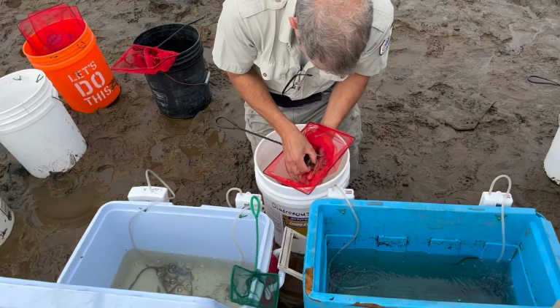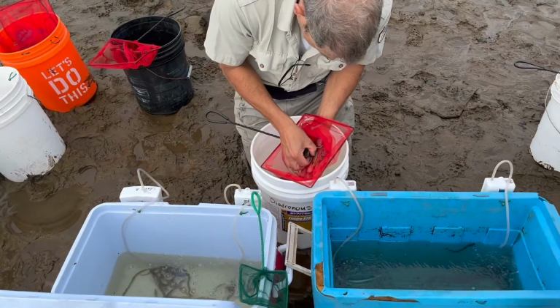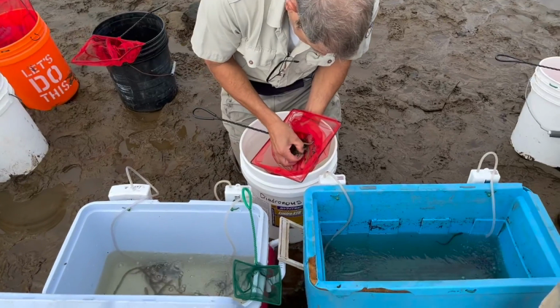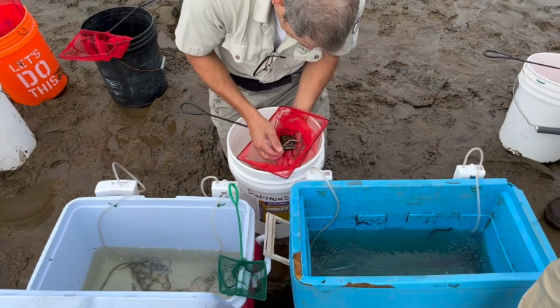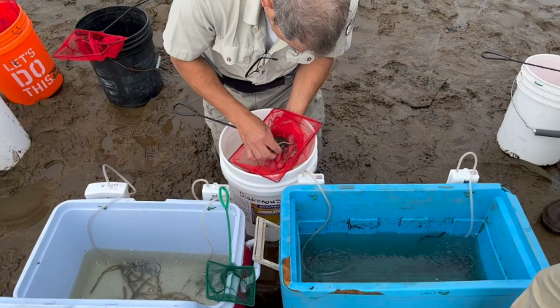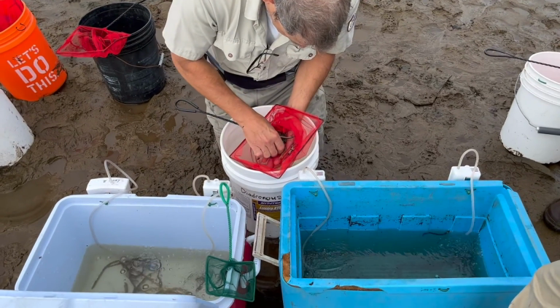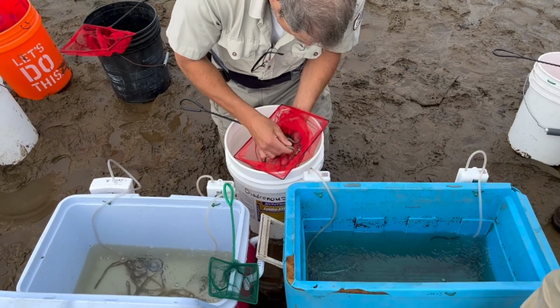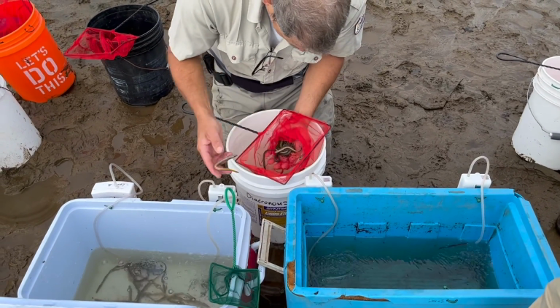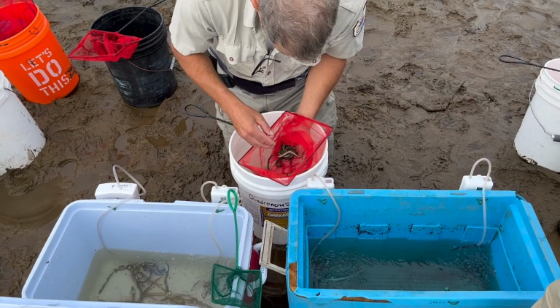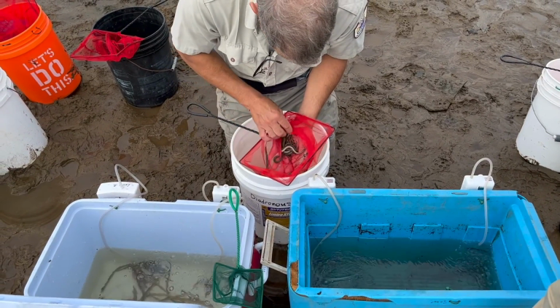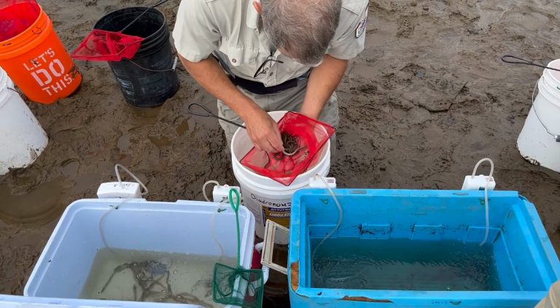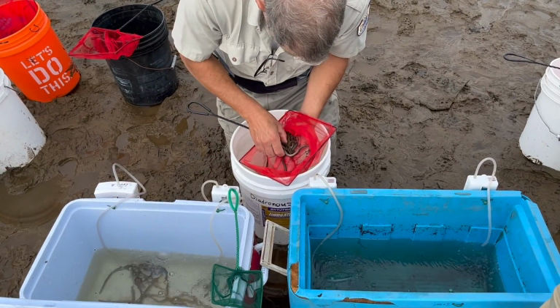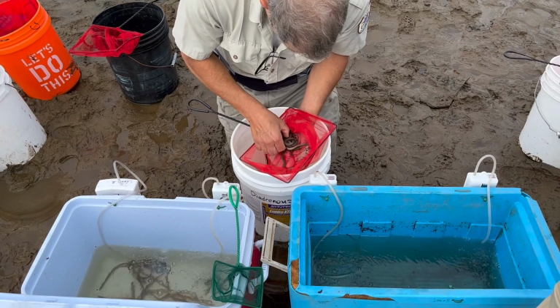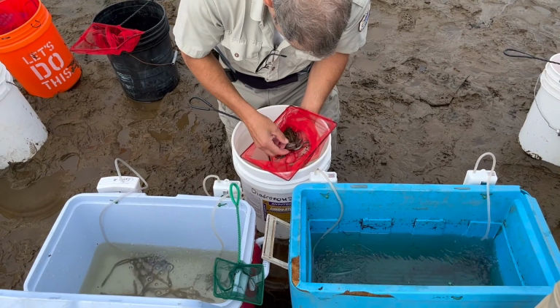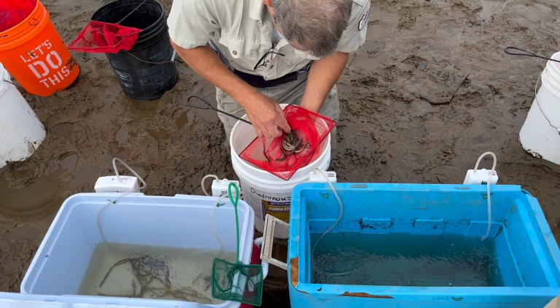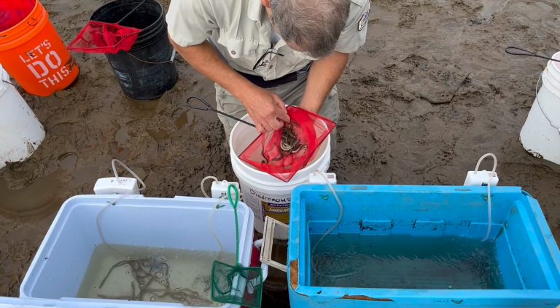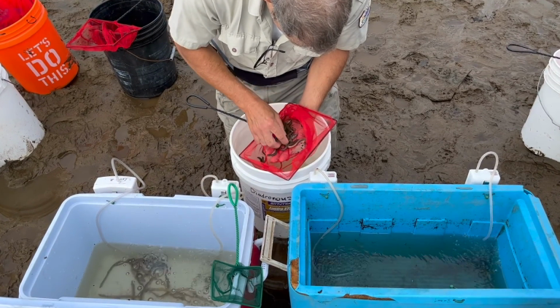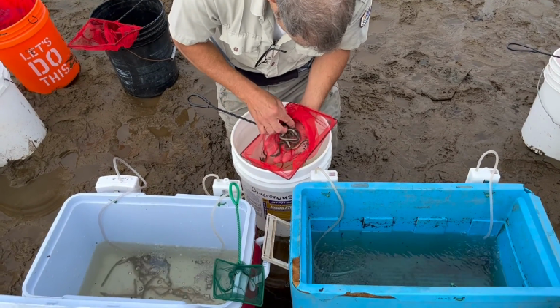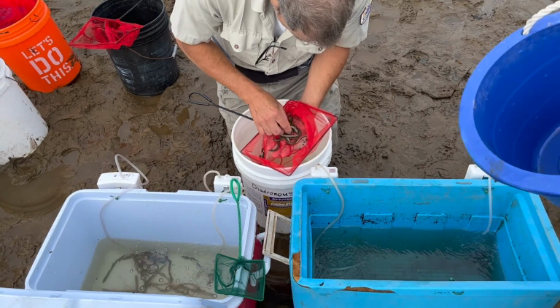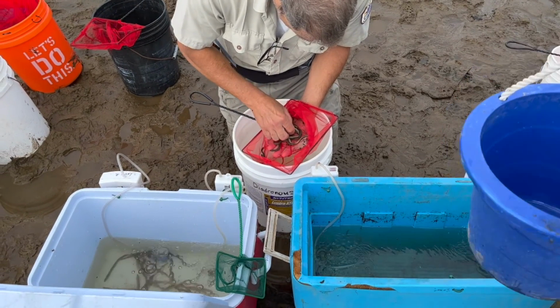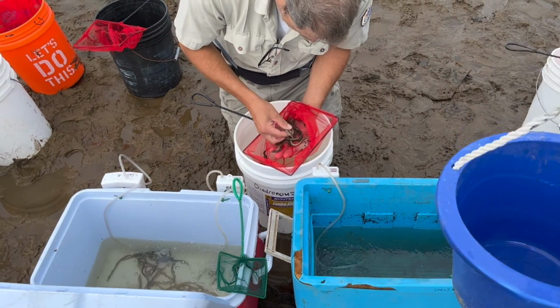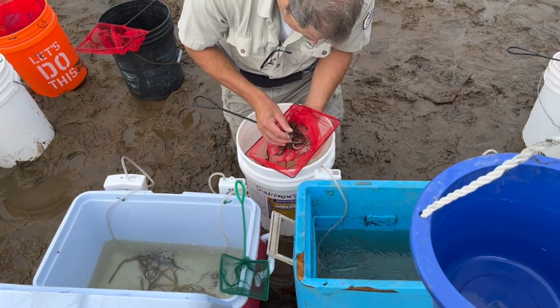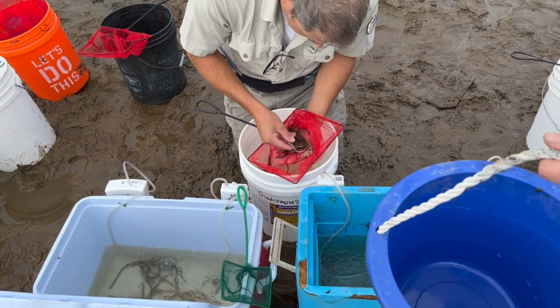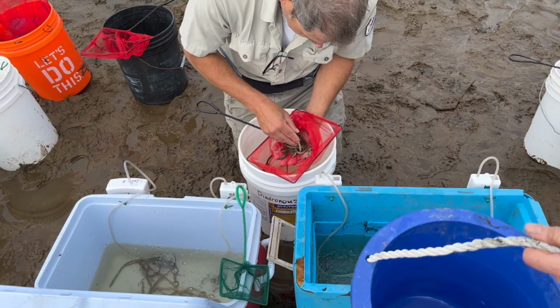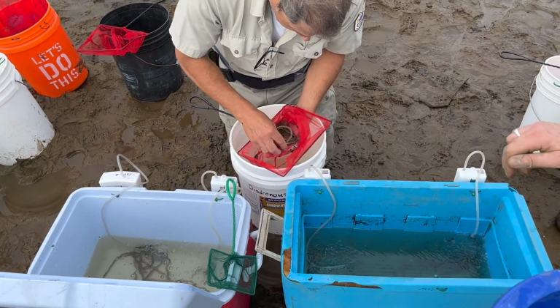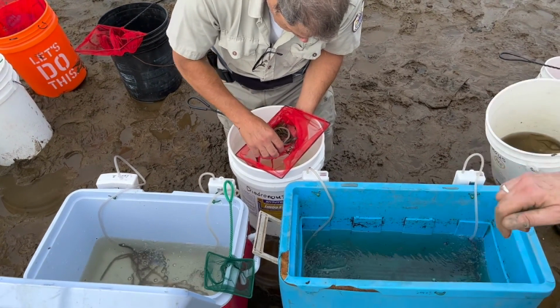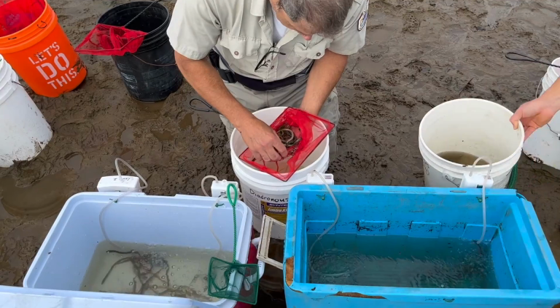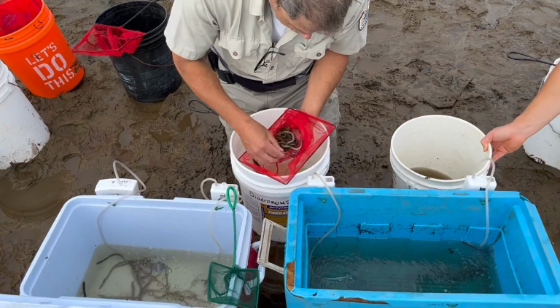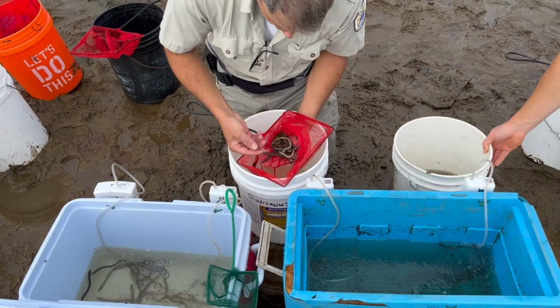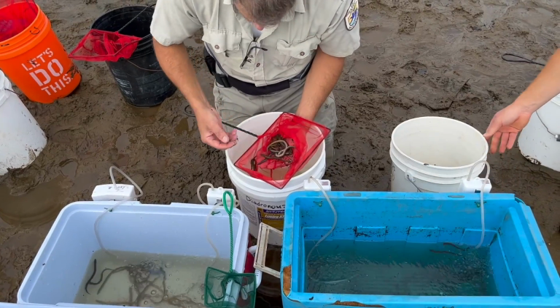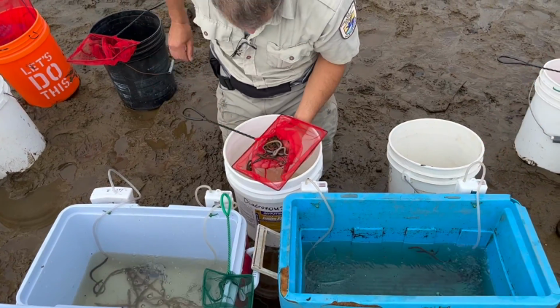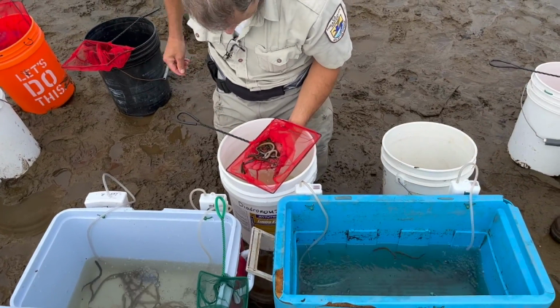The juvenile transformers were released into the Connecticut River to continue their journey toward the ocean, while the smaller stages of larval lamprey had a special fate in store for them.